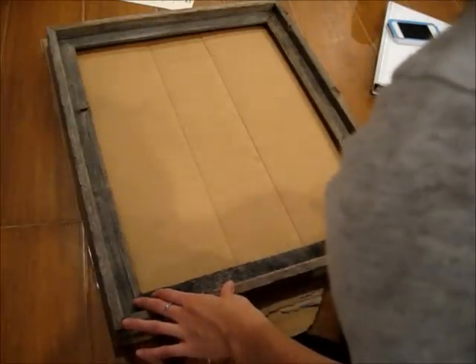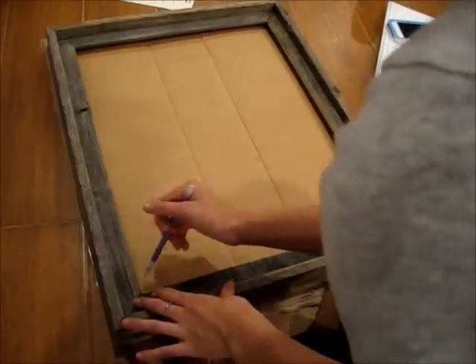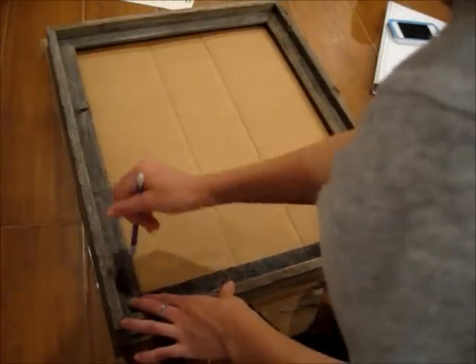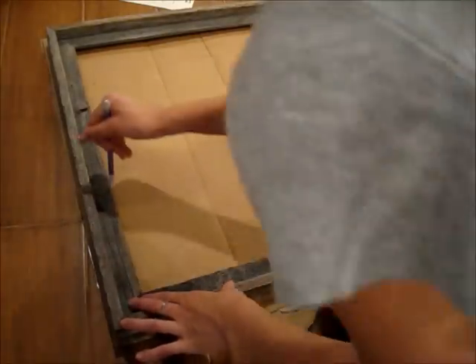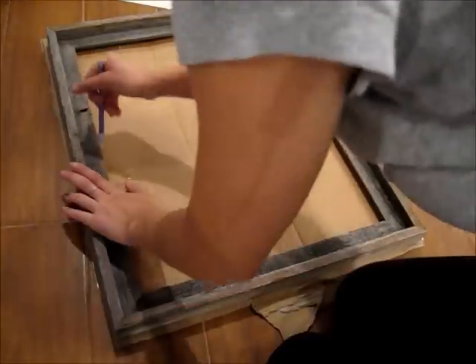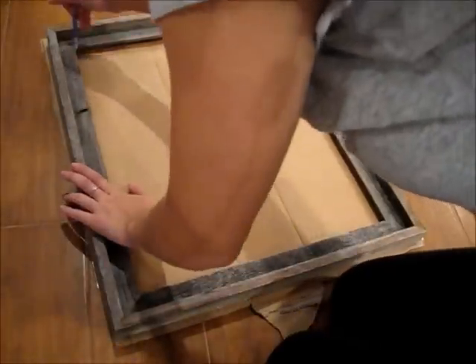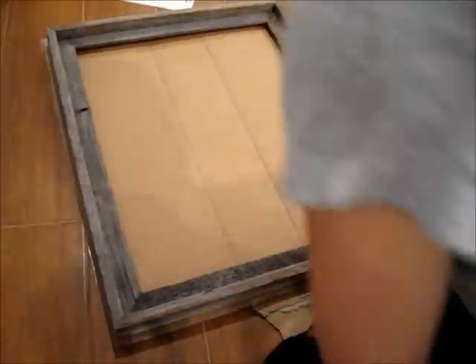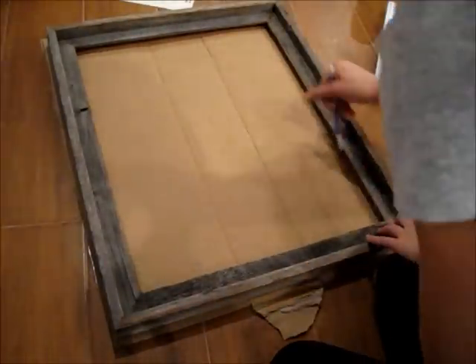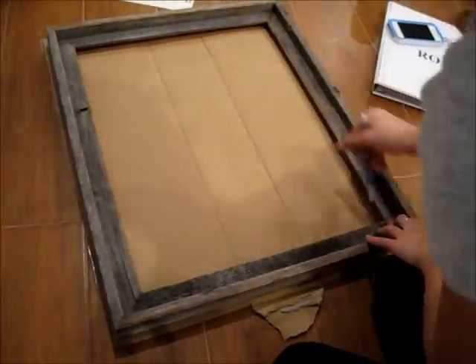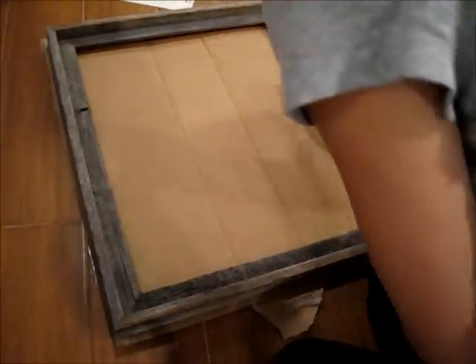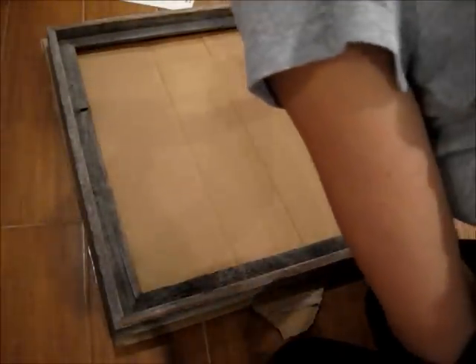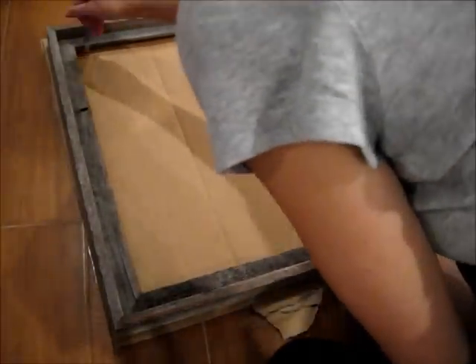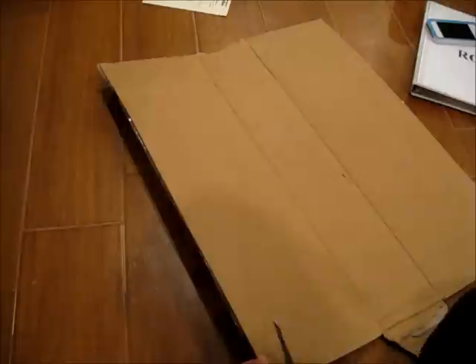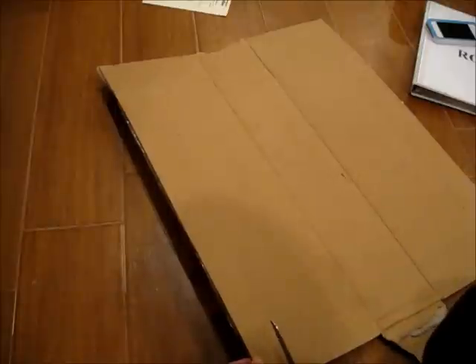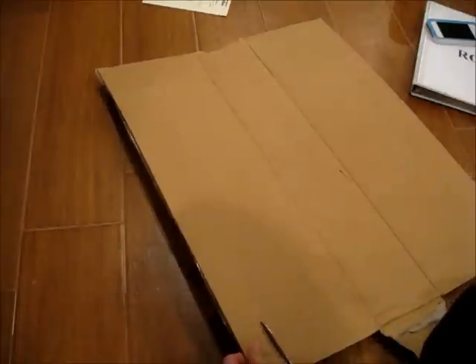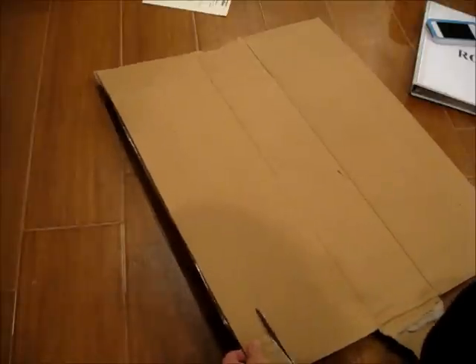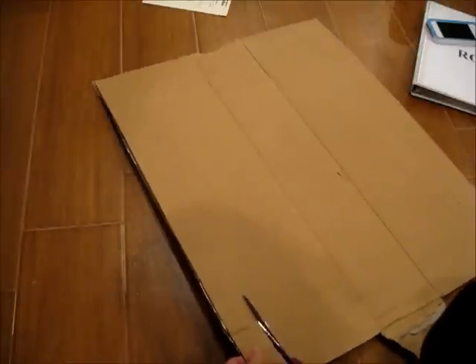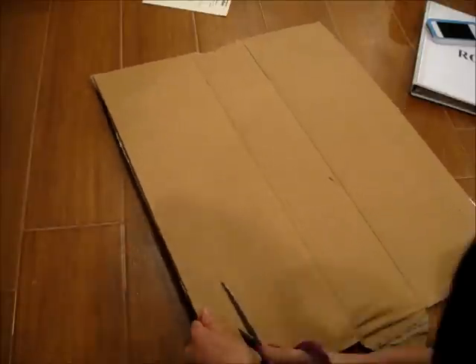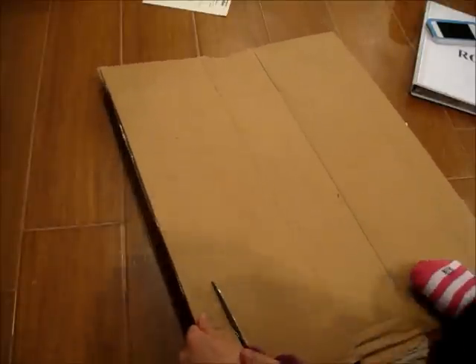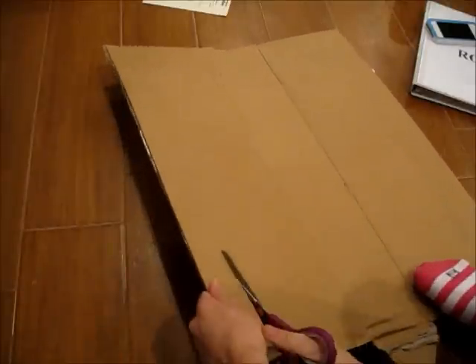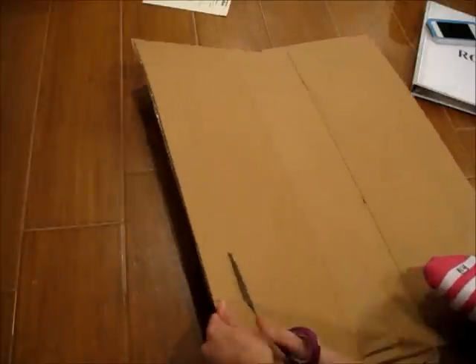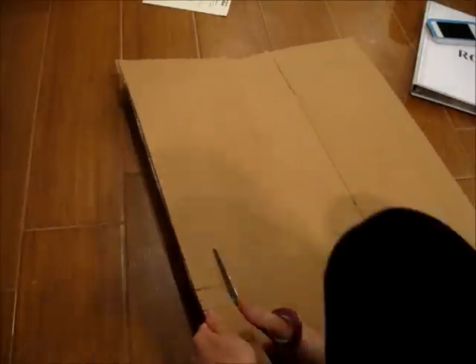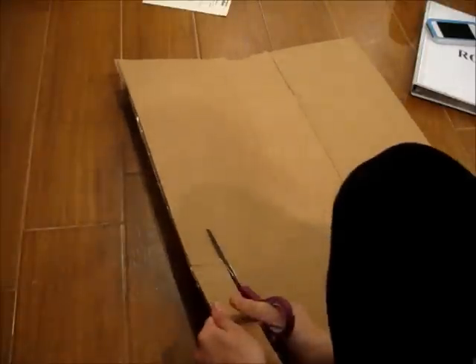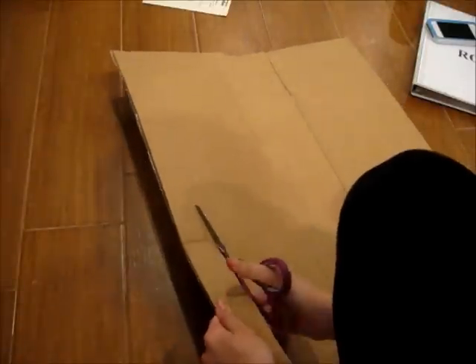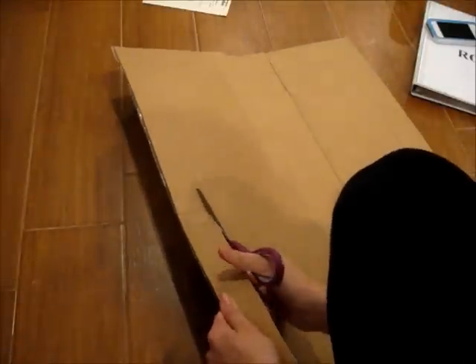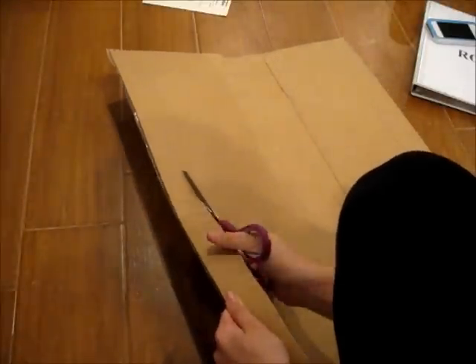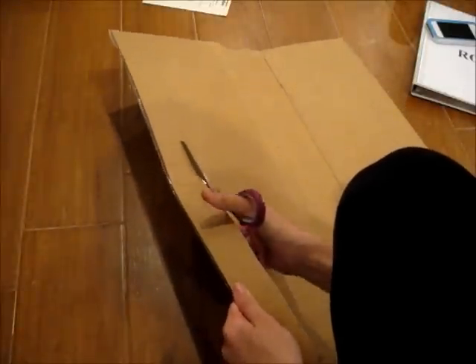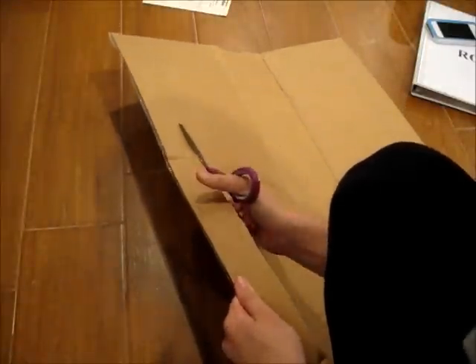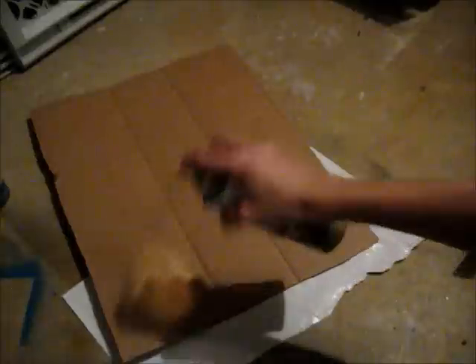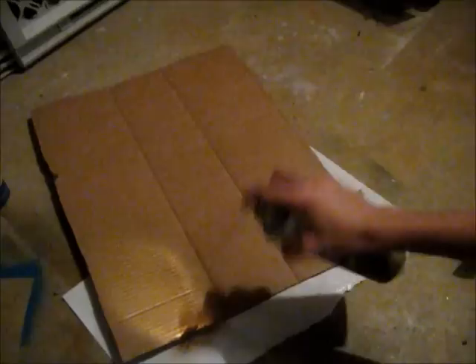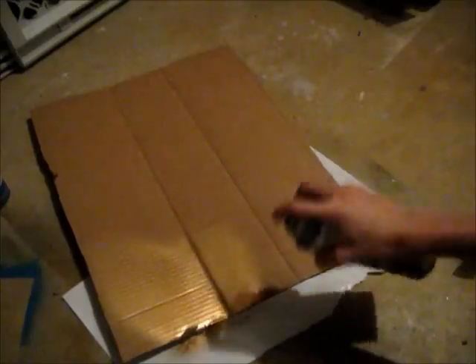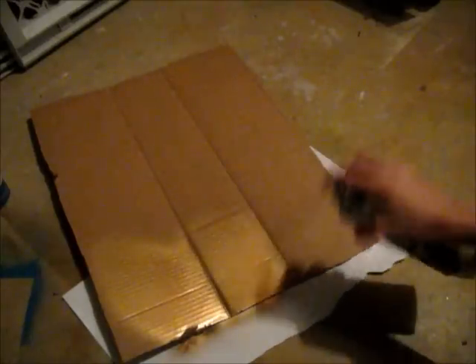First I am going to trace the entire shape of the frame onto the cardboard, and make sure you leave a little extra on the sides. And I am just going to cut the entire thing out.